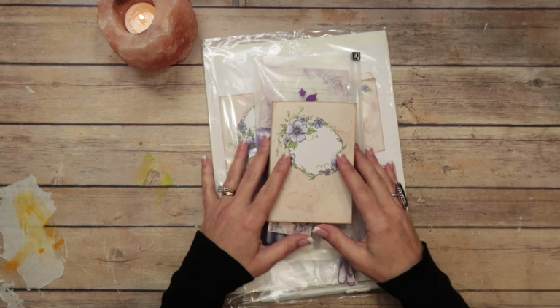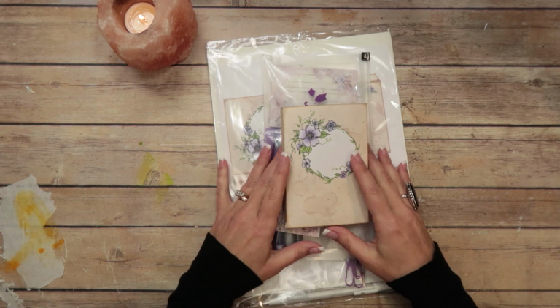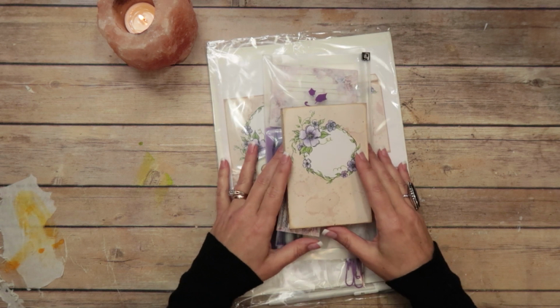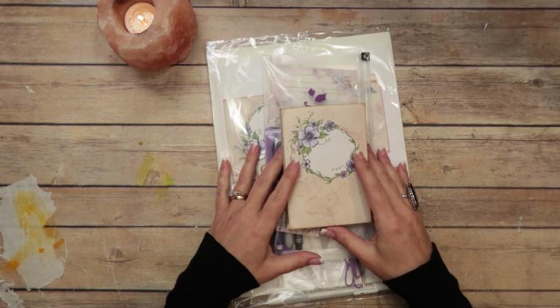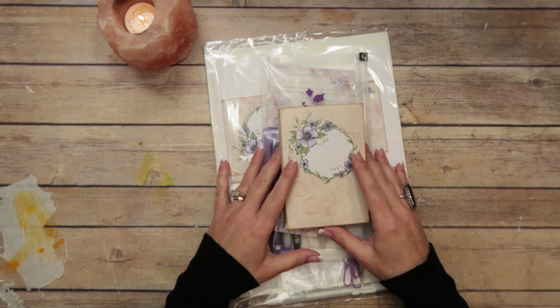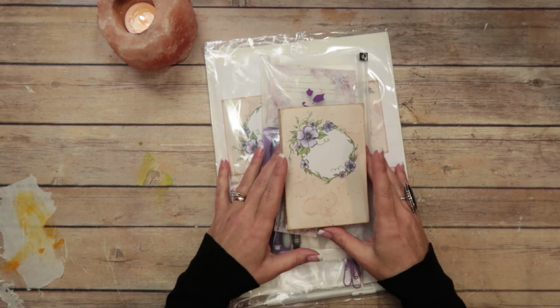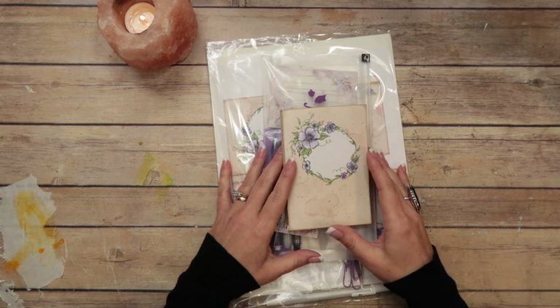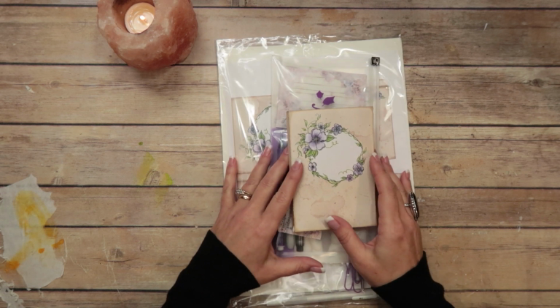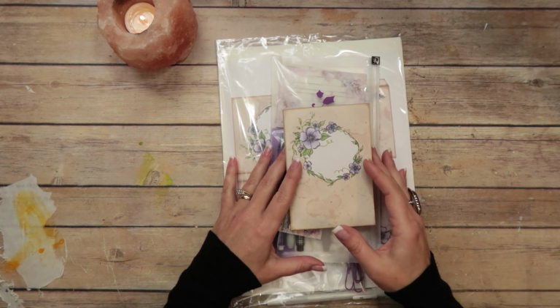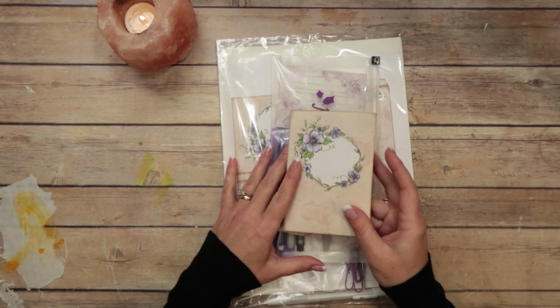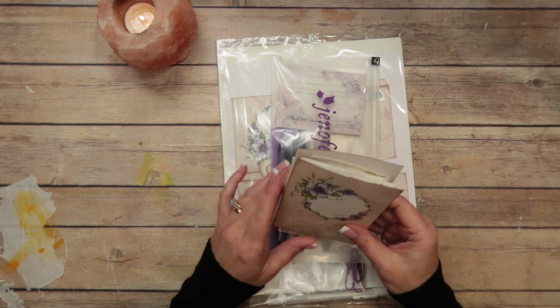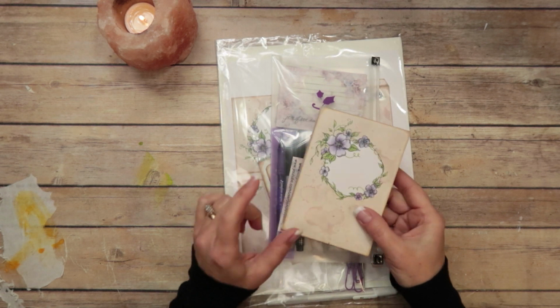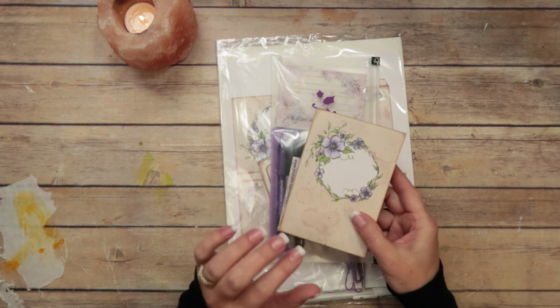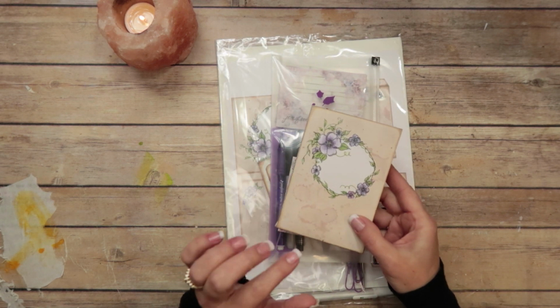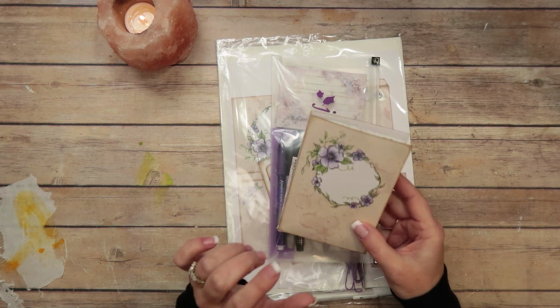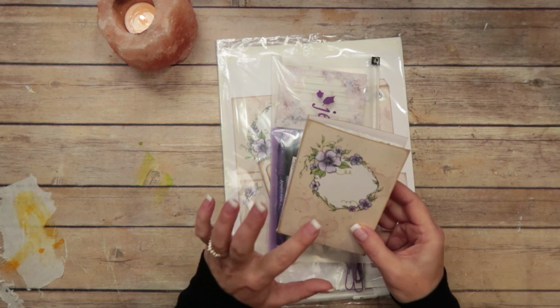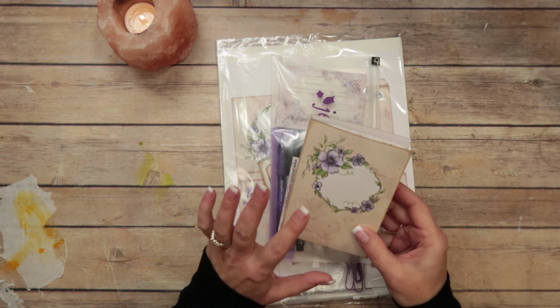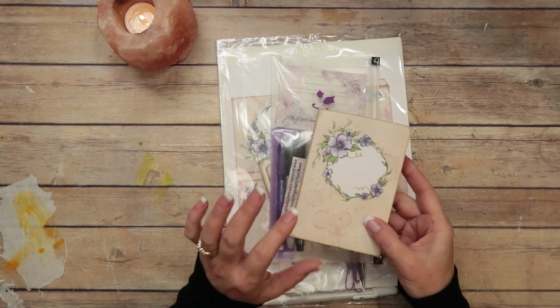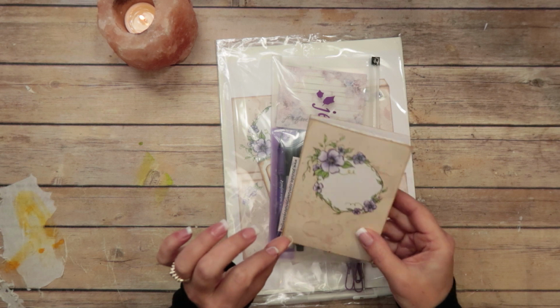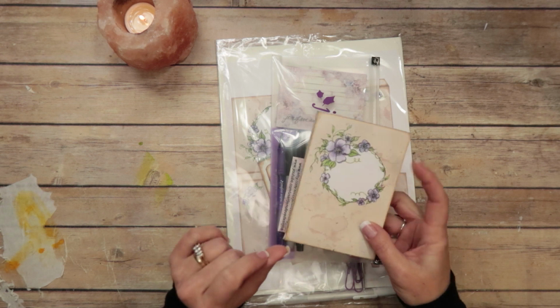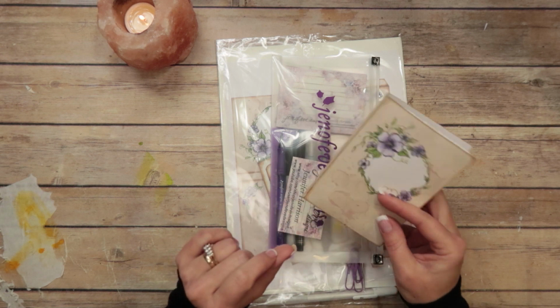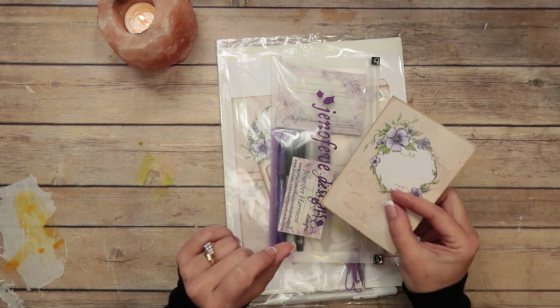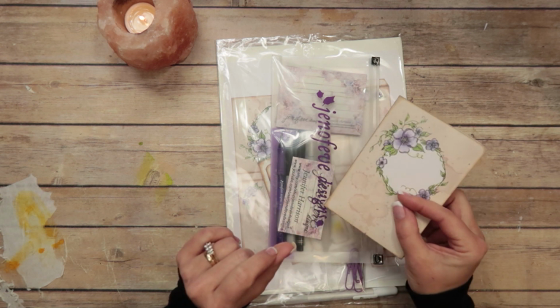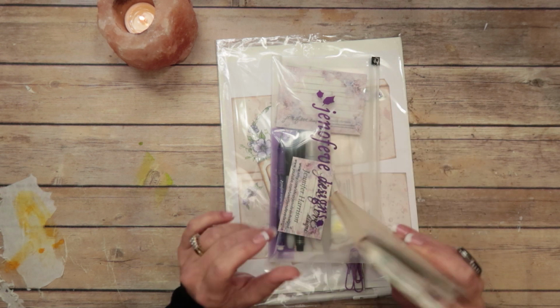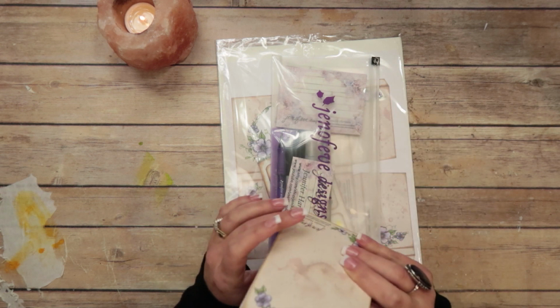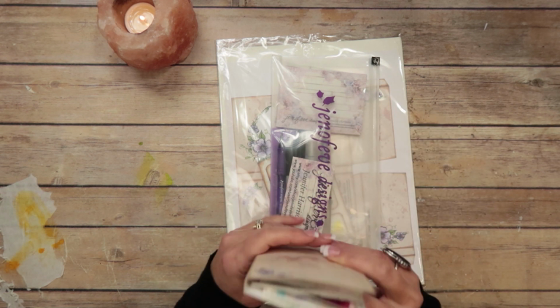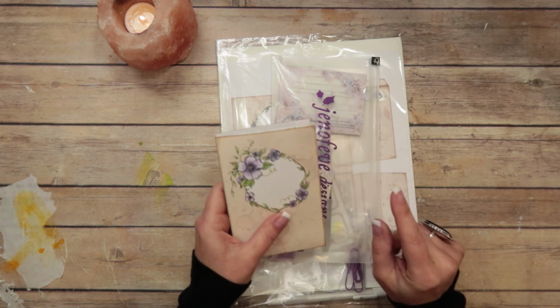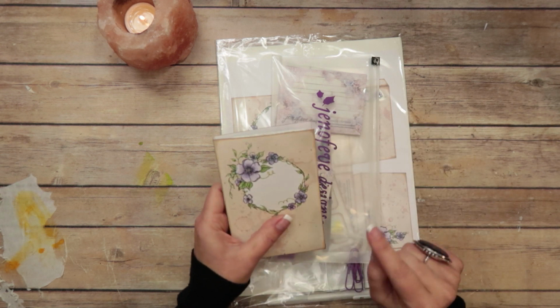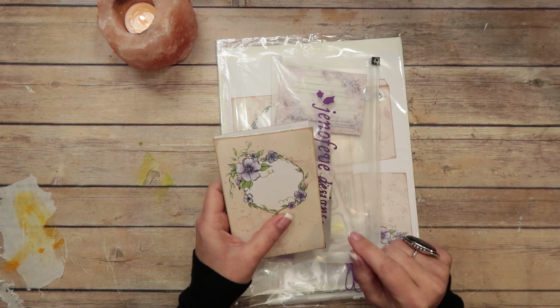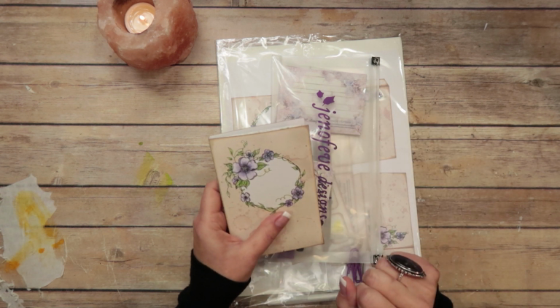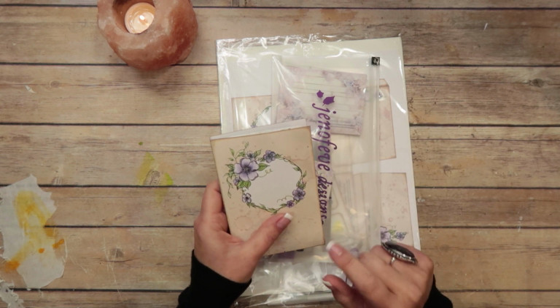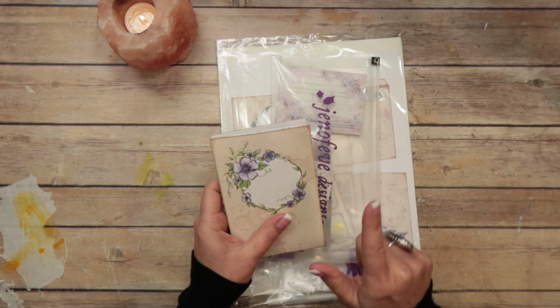Hey guys, my name is Jennifer and I am Genevieve Designs. Today we're going to be making the Travel Art Journal set that we made at Made-A-Con in September in Tennessee 2018.